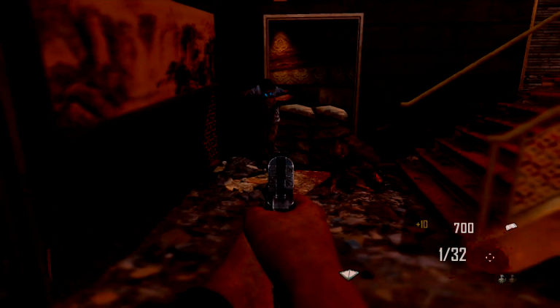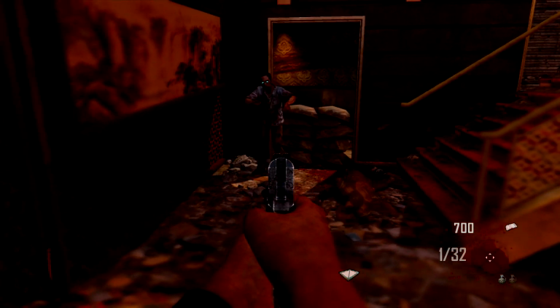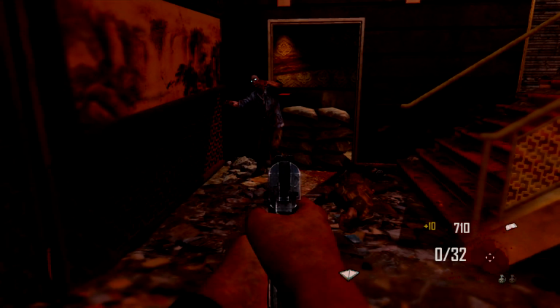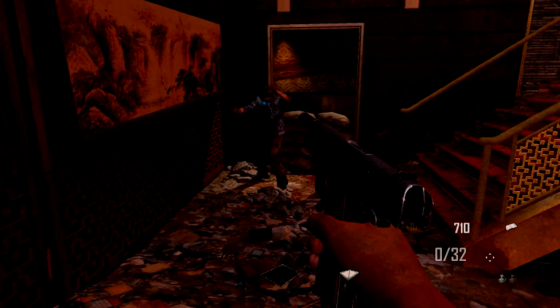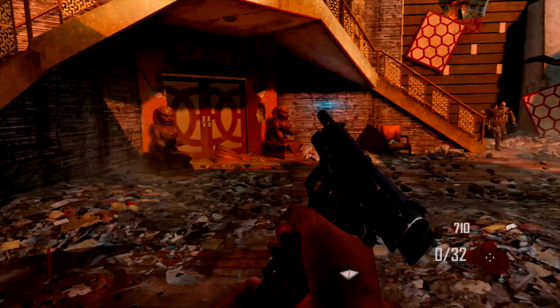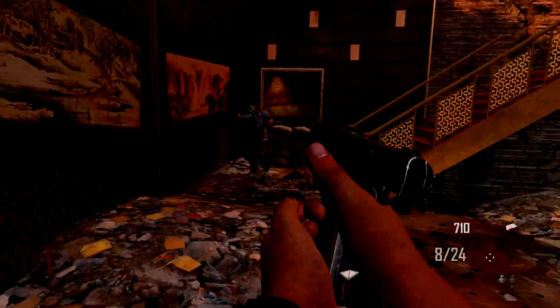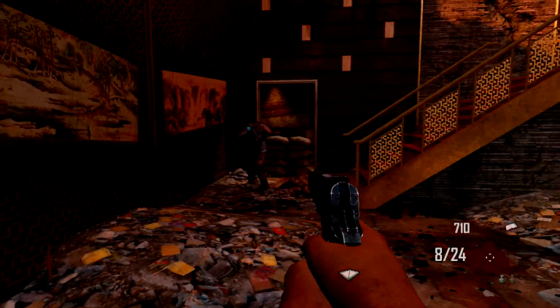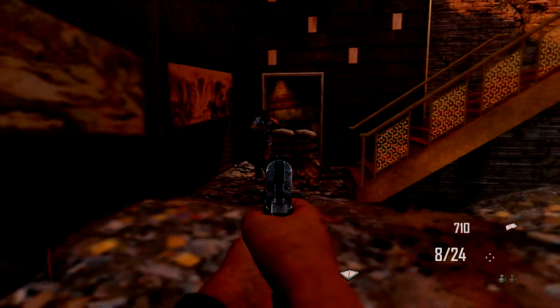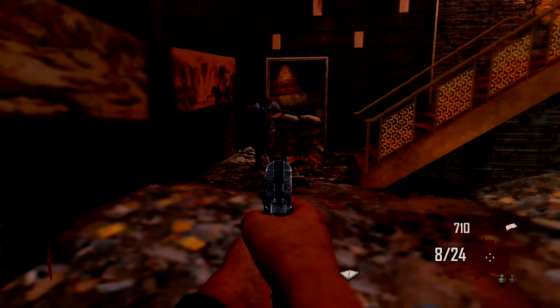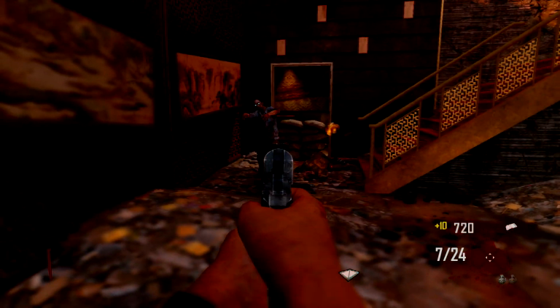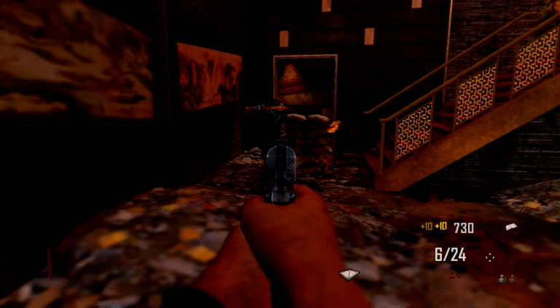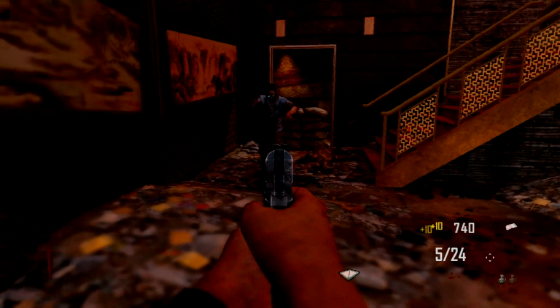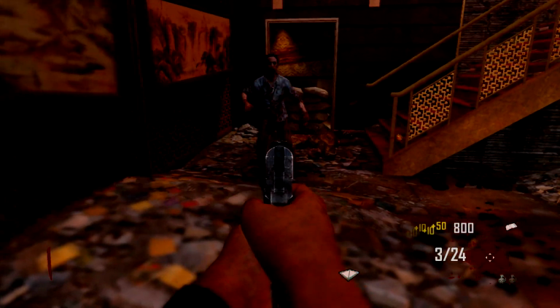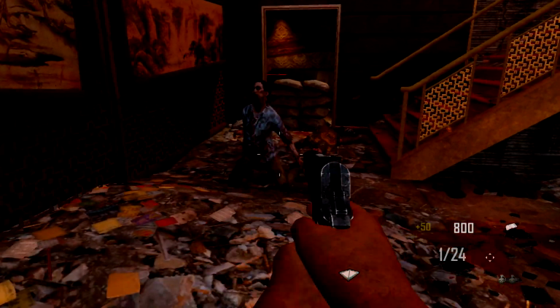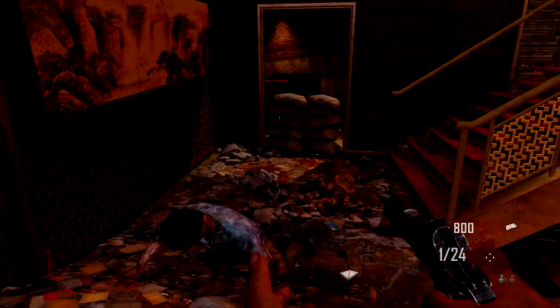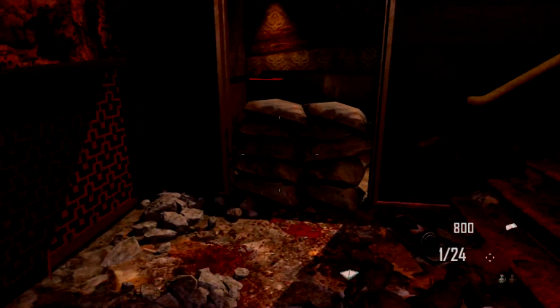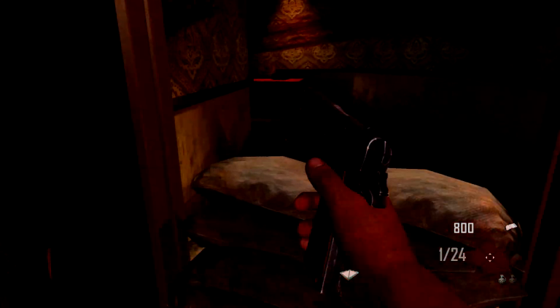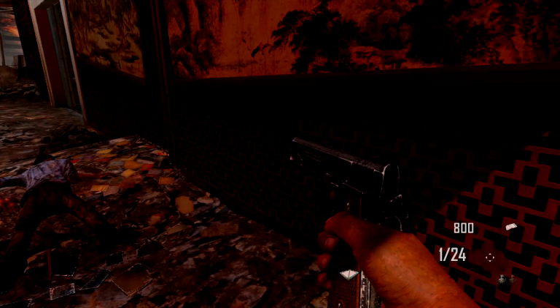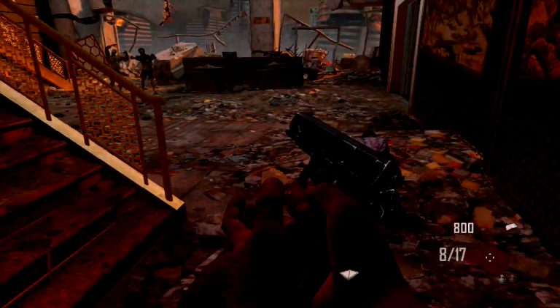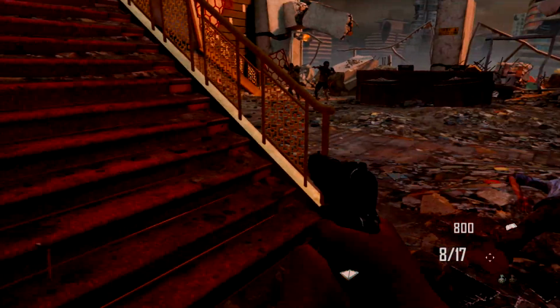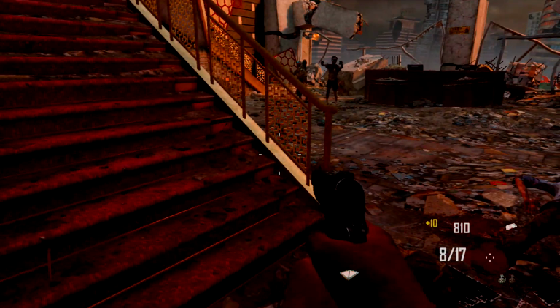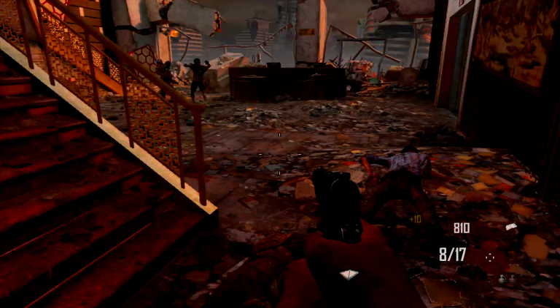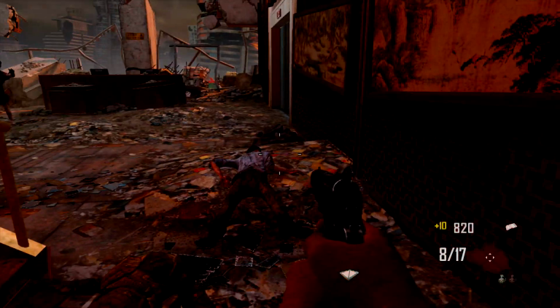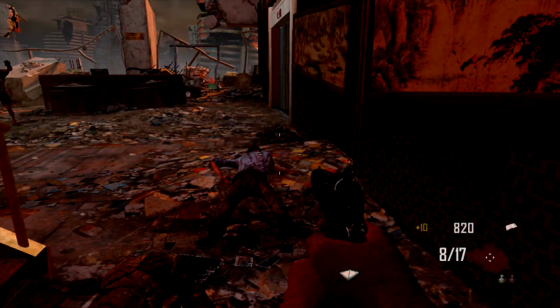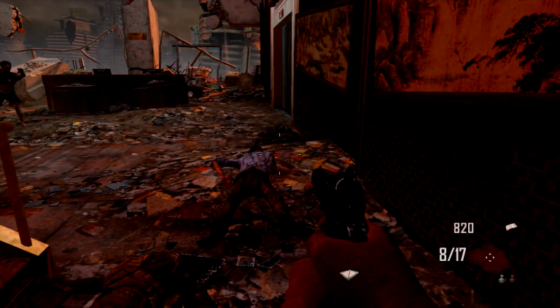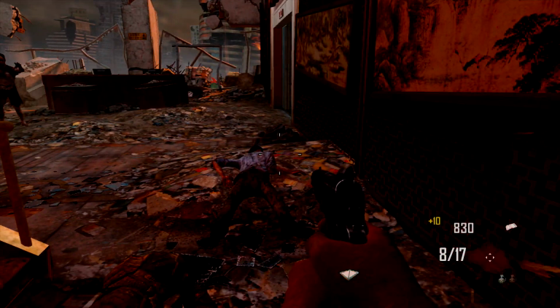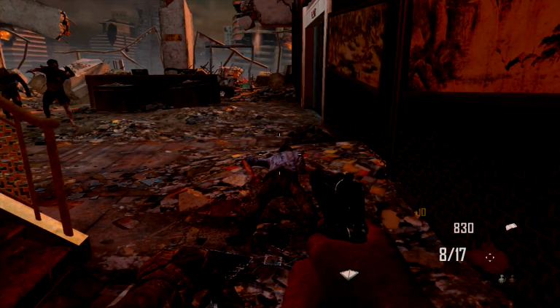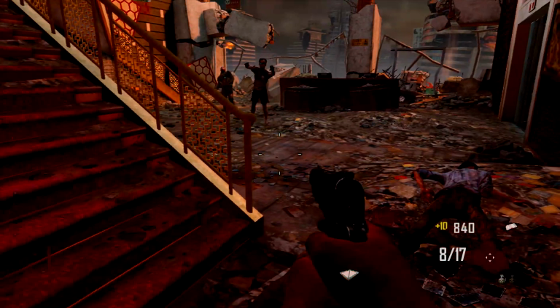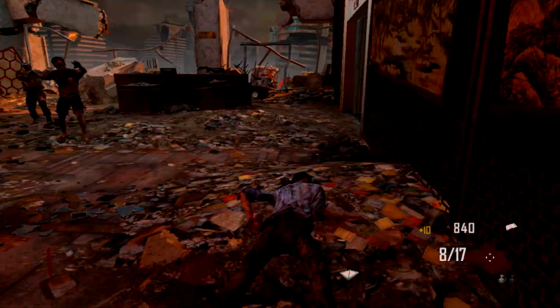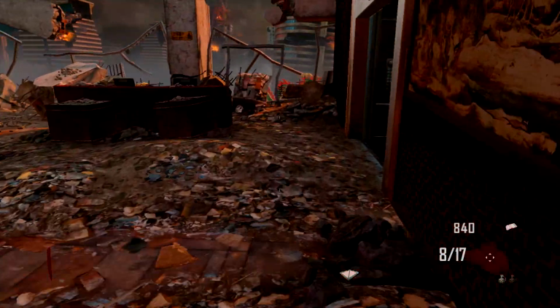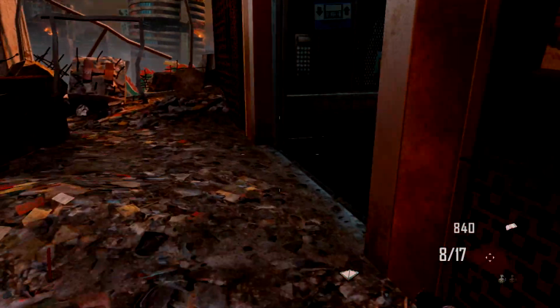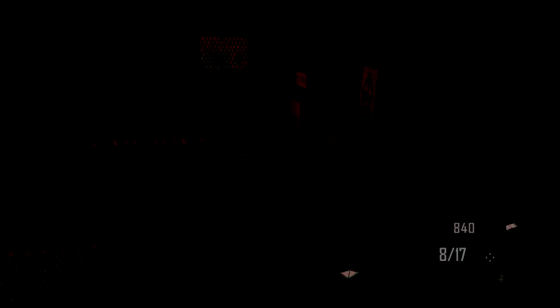What I do is shoot the zombies in the legs and then knife them. You also want to rebuild a window four times so that you can rack up the maximum amount of points in this first room.